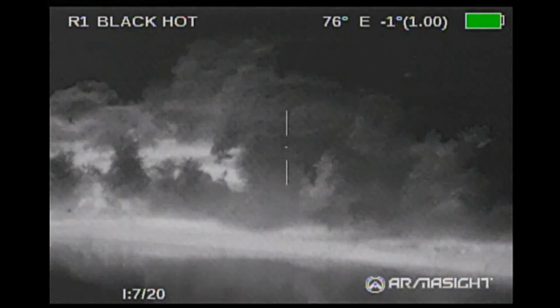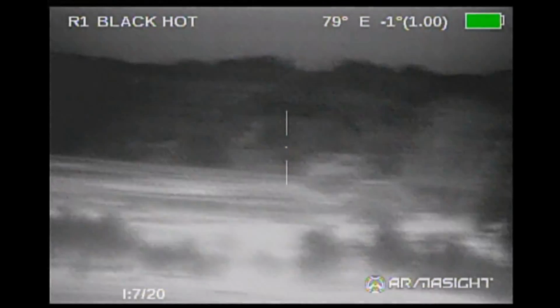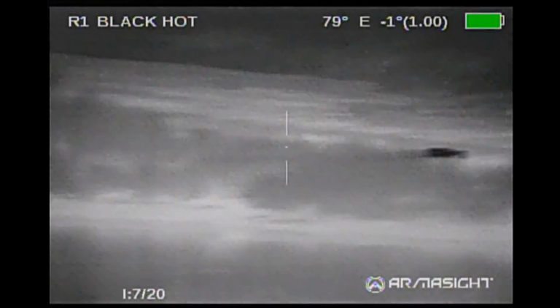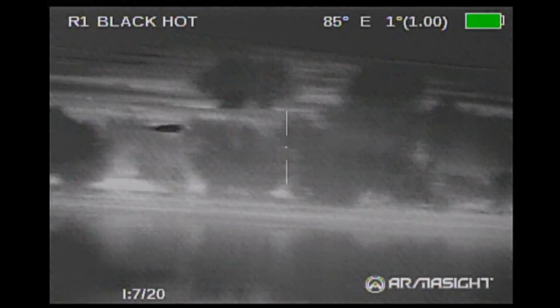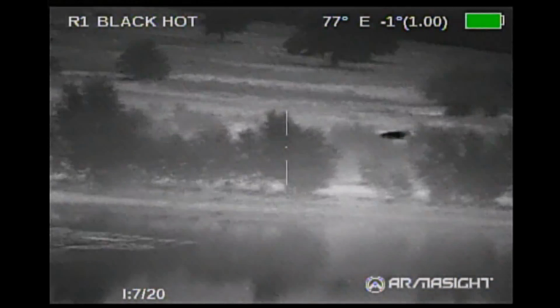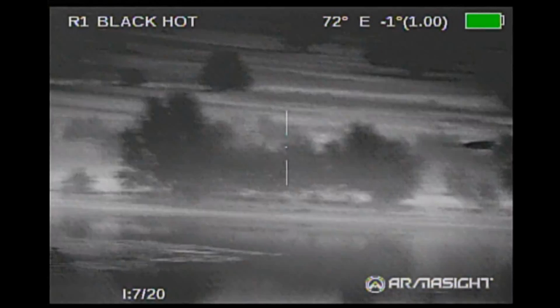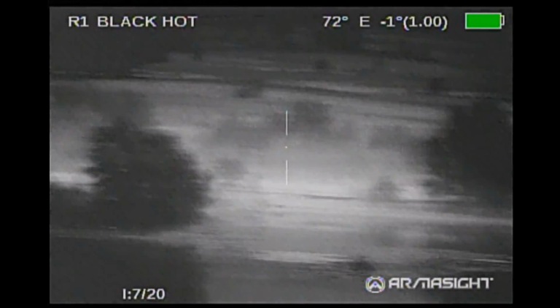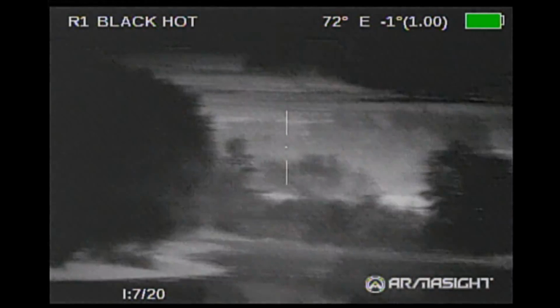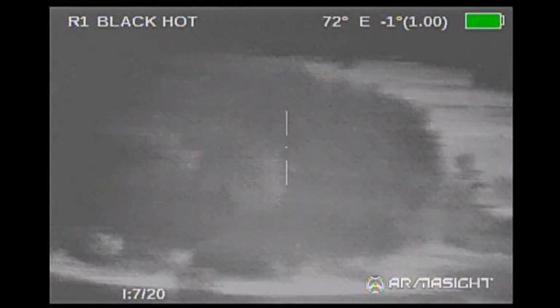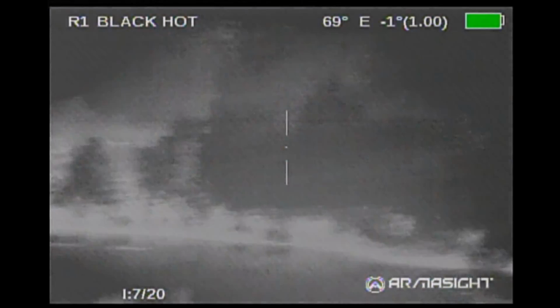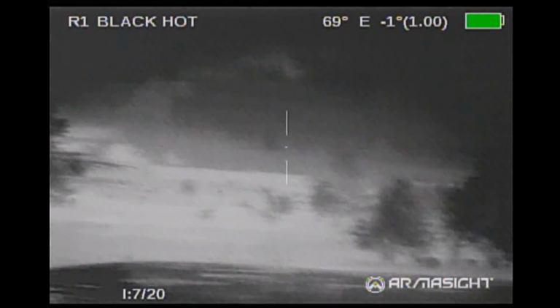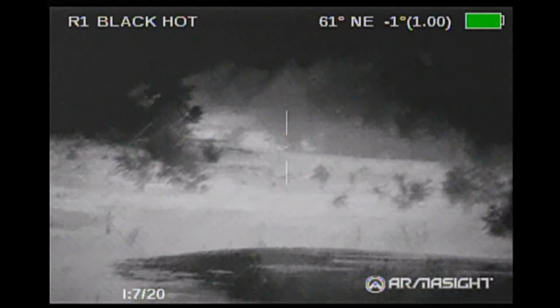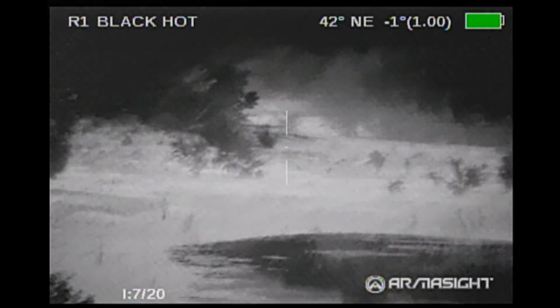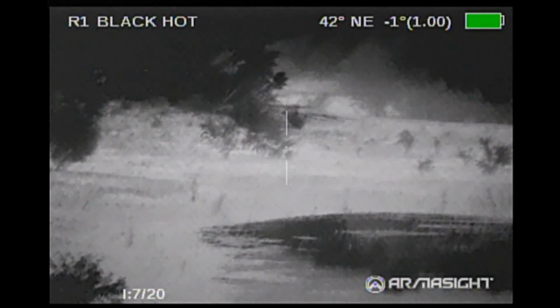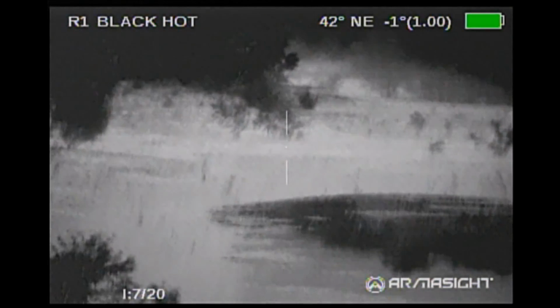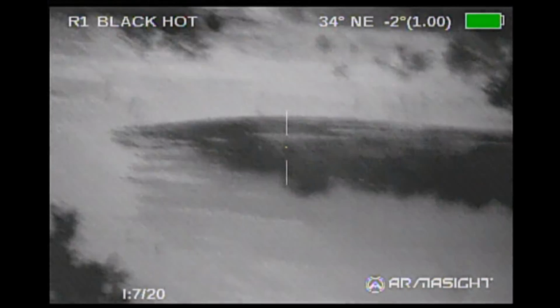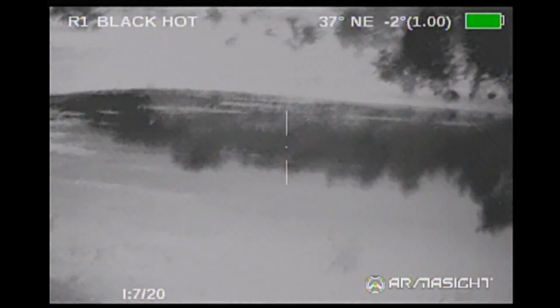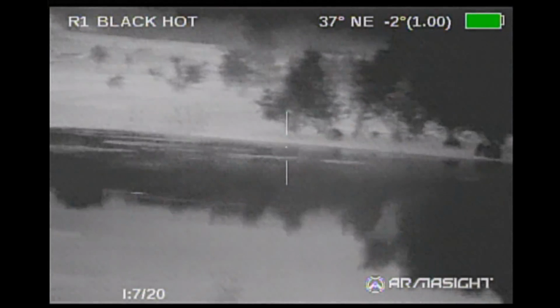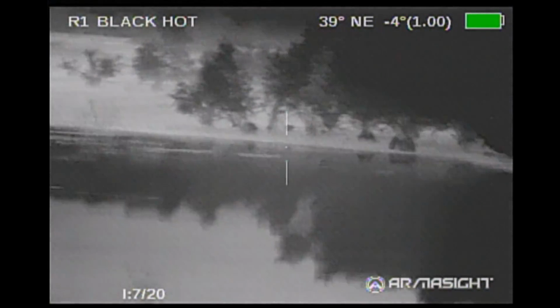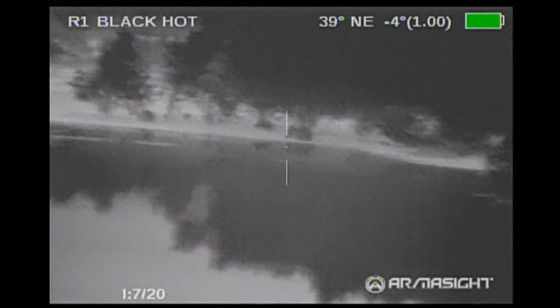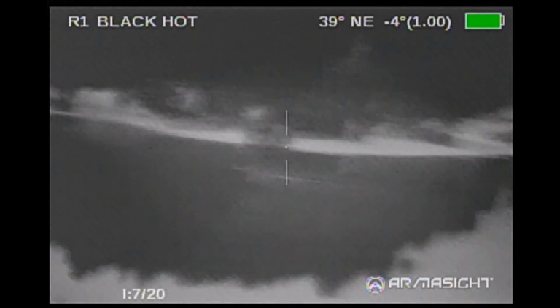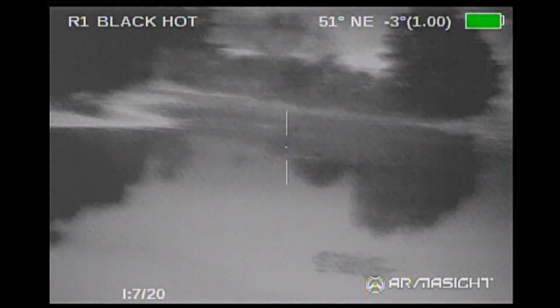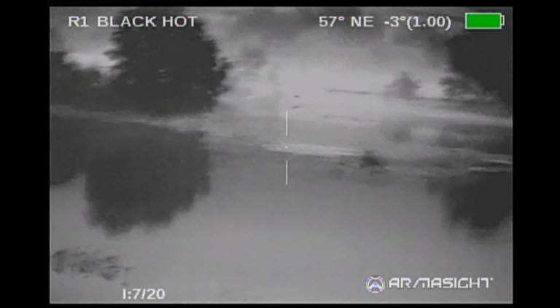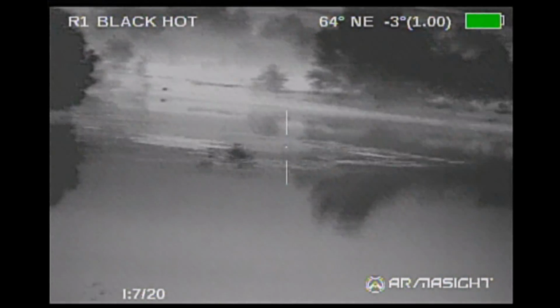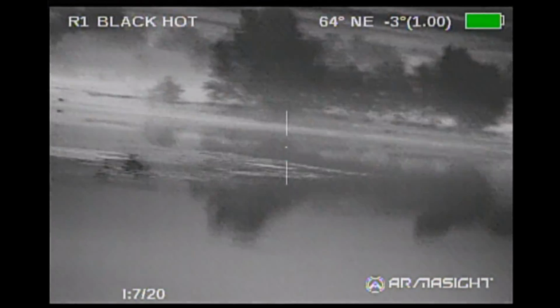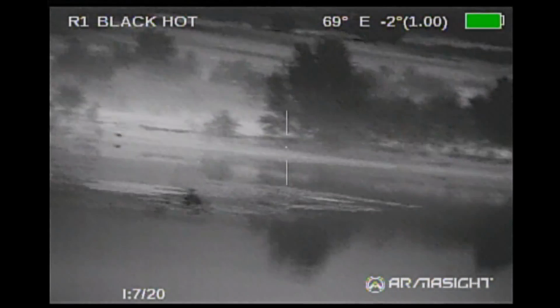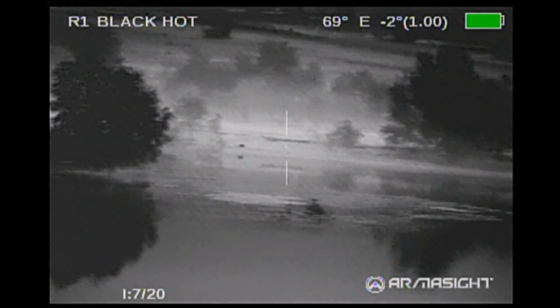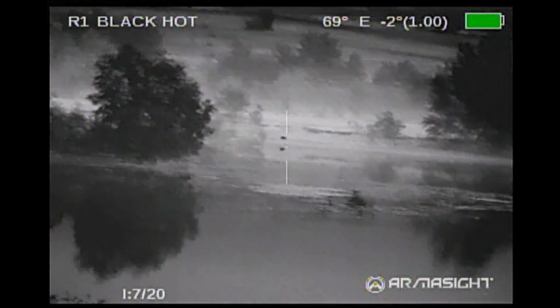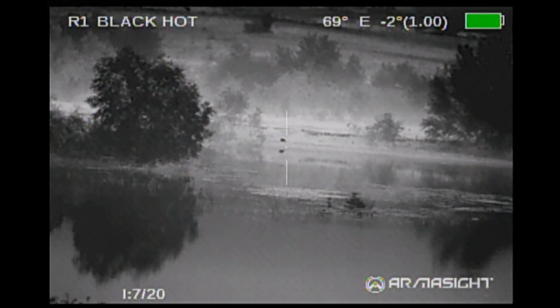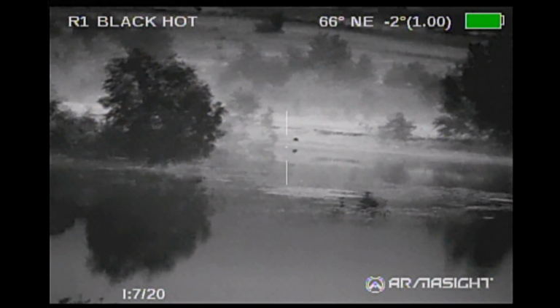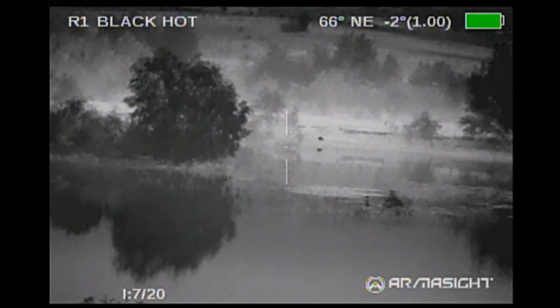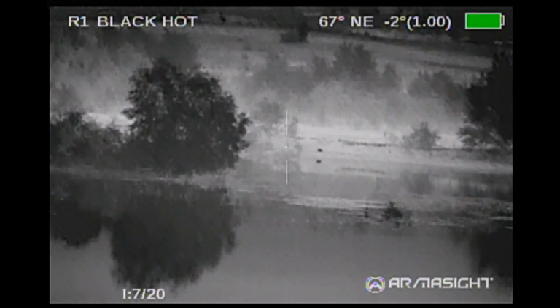We had actually perched up on a dam overlooking a small lake. We'd seen hogs here before. We had worked out the distances to the edges of the lake and were in hopes of seeing hogs coming down to get some water.